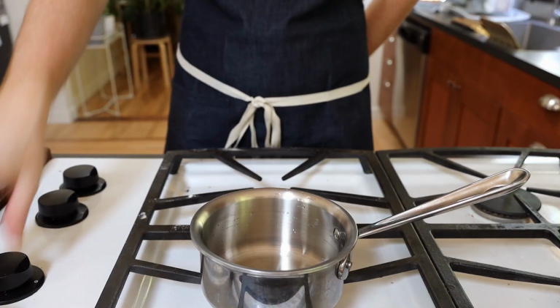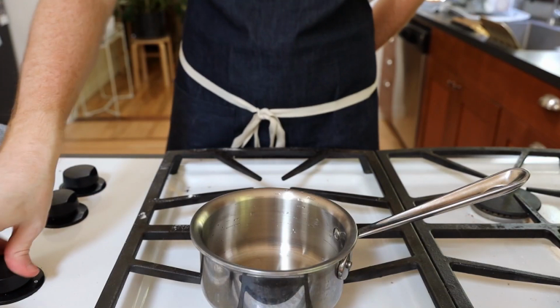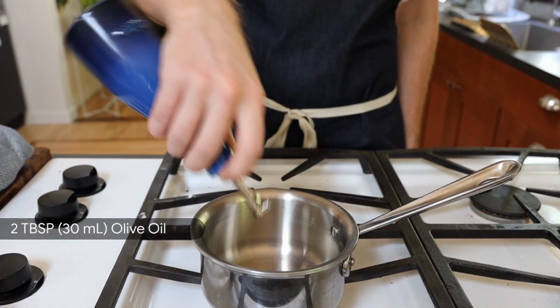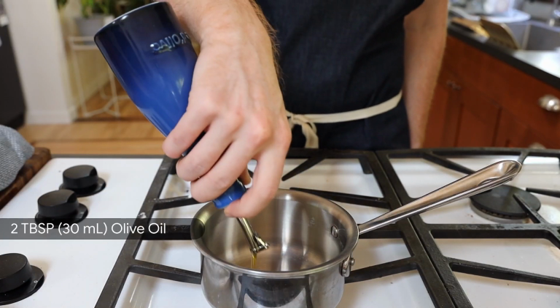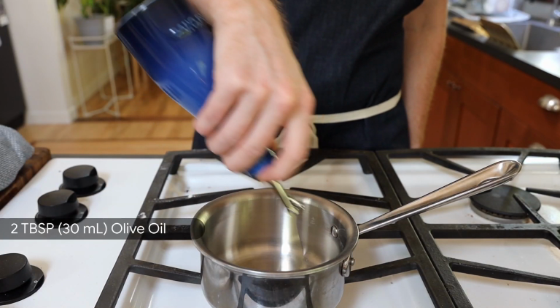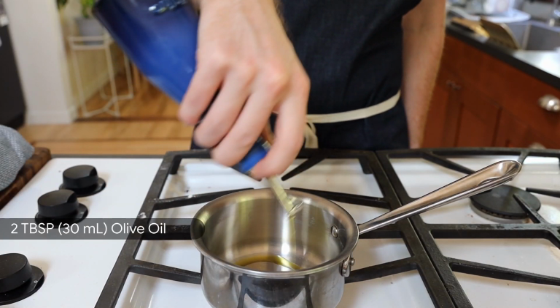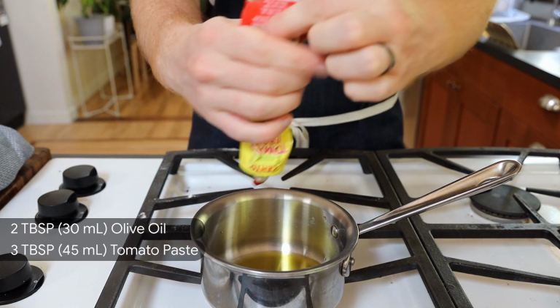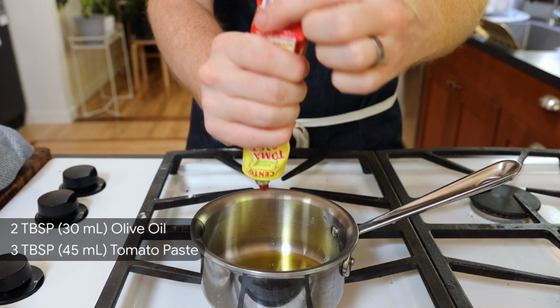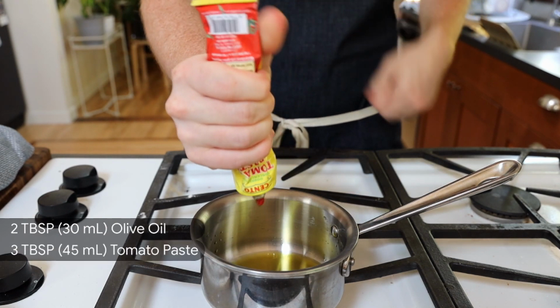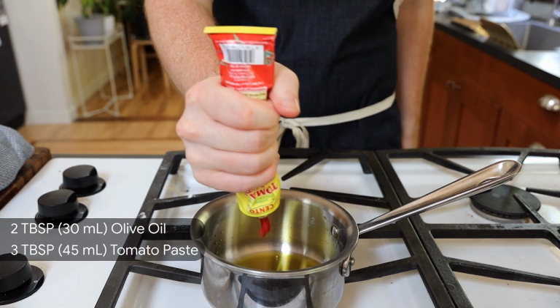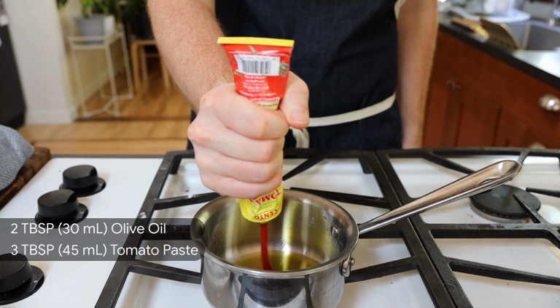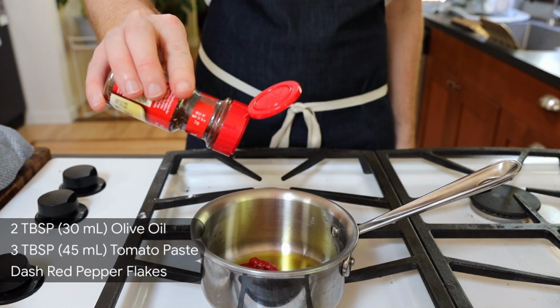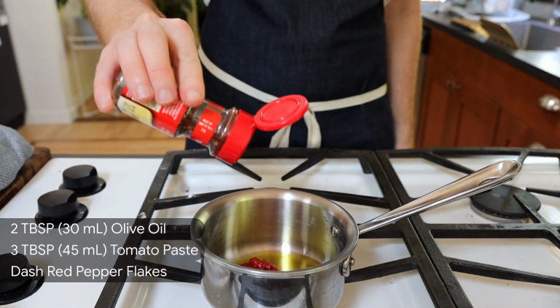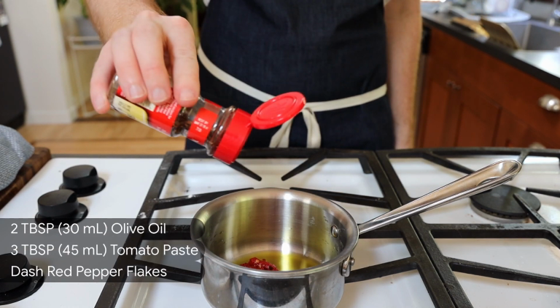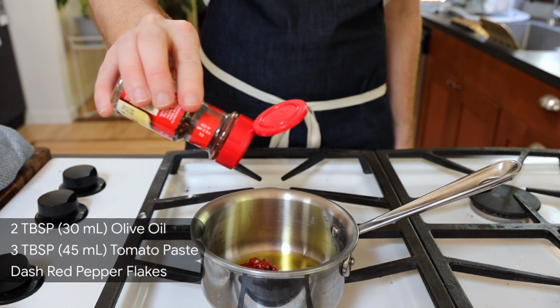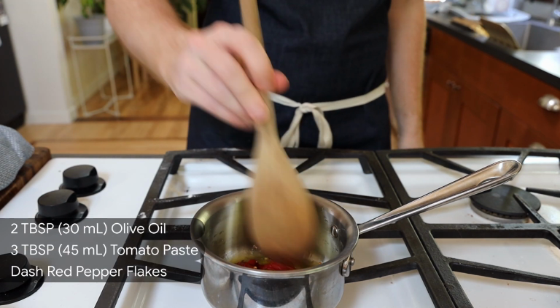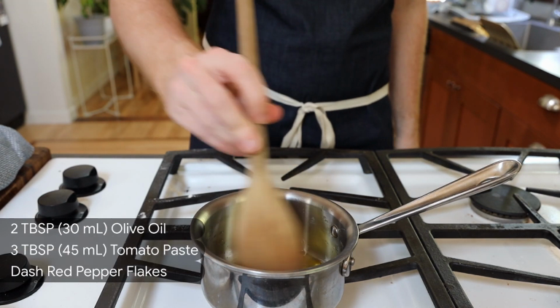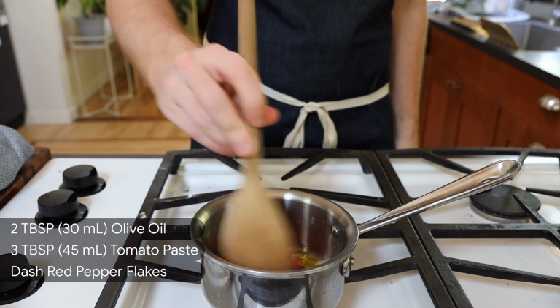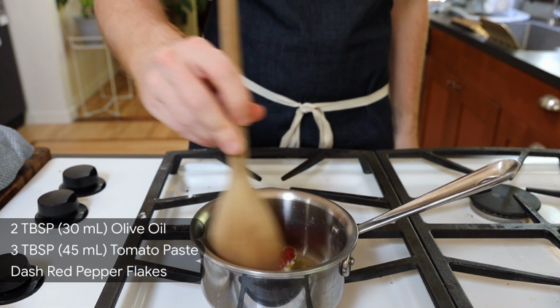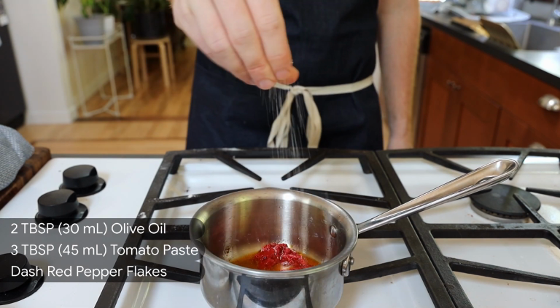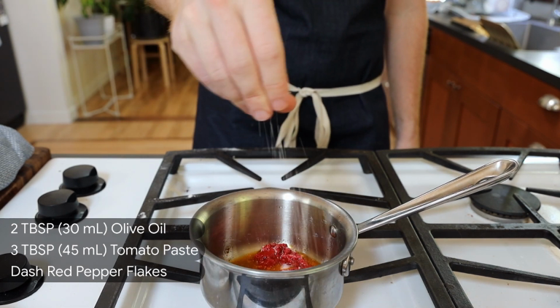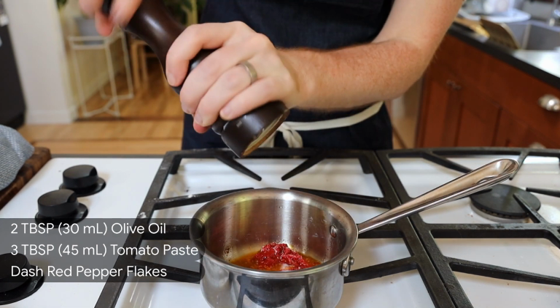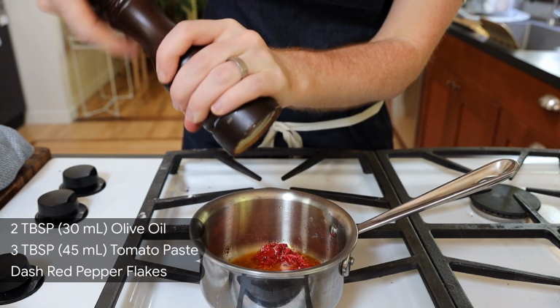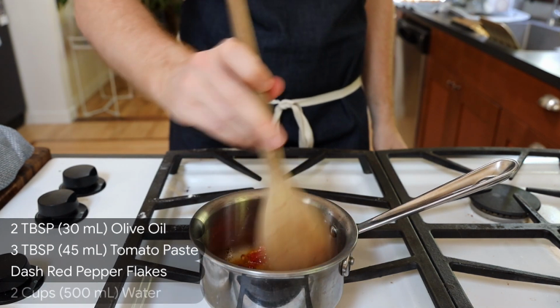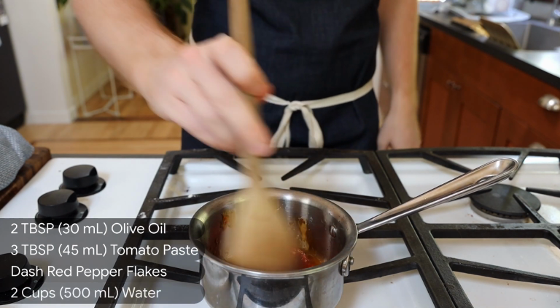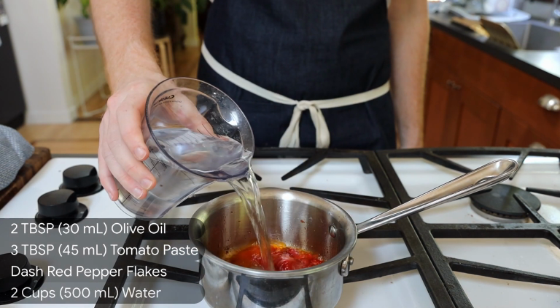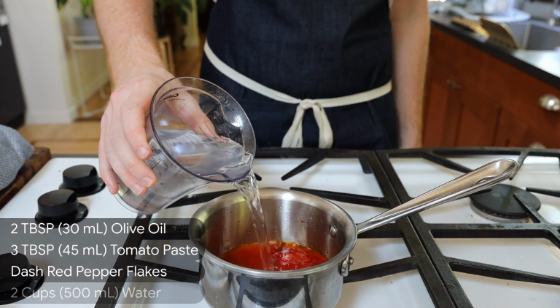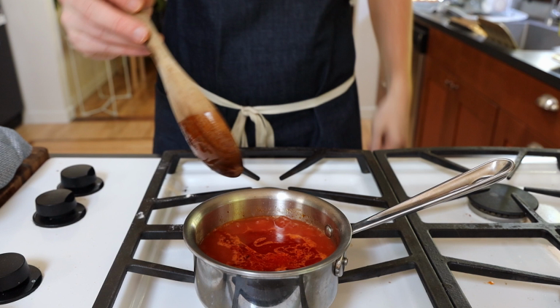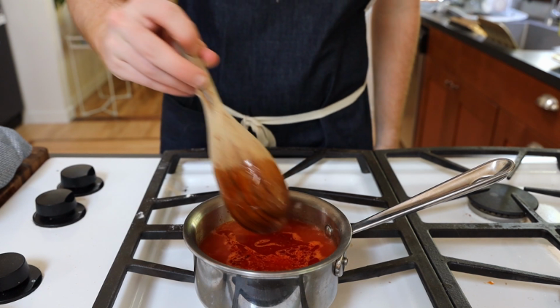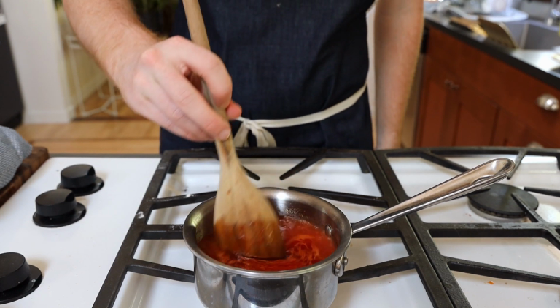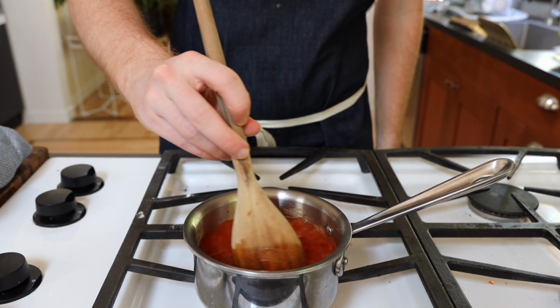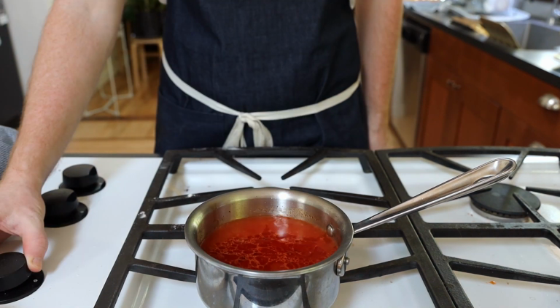Onto our simple tomato sauce. Pour 2 tablespoons of olive oil in a small pot over medium heat. Add 3 tablespoons of tomato paste along with some red pepper flakes. Season with salt and pepper and sauté briefly before adding 2 cups of water. Simmer for about 10 minutes and remove from the heat.